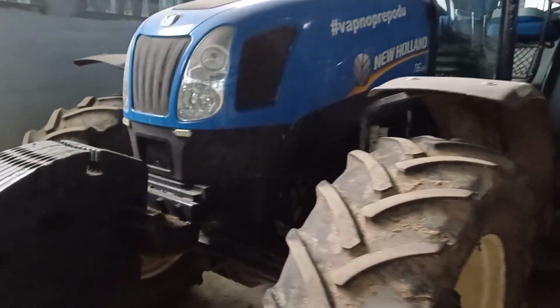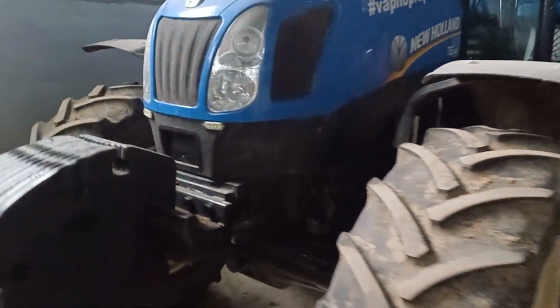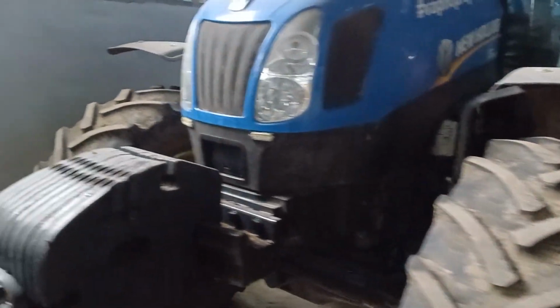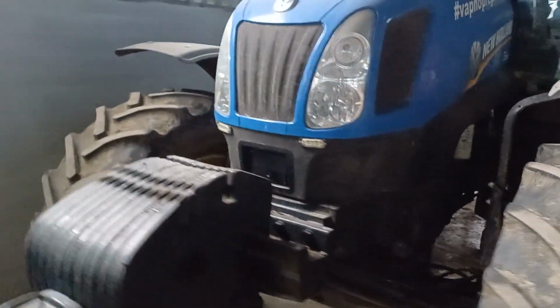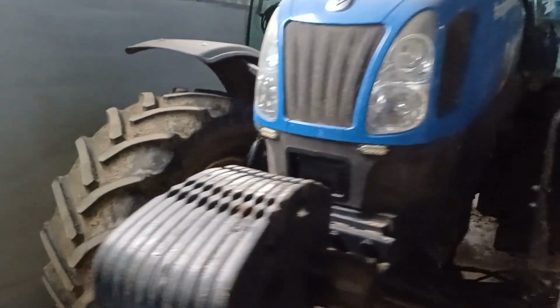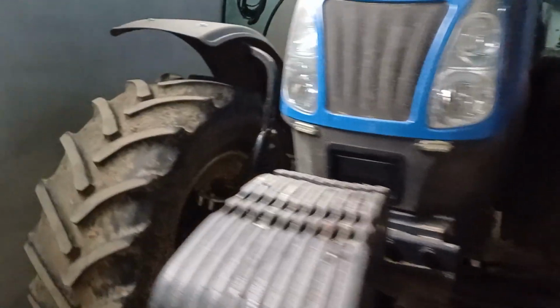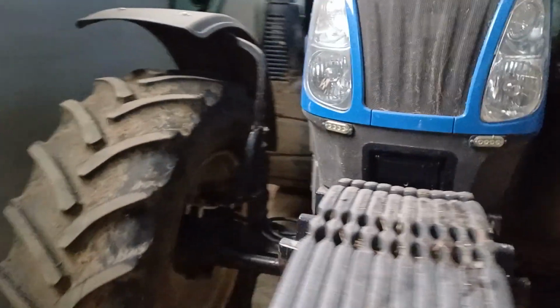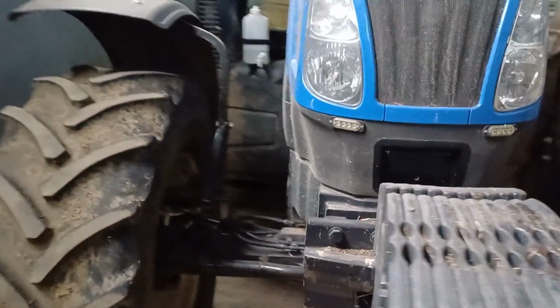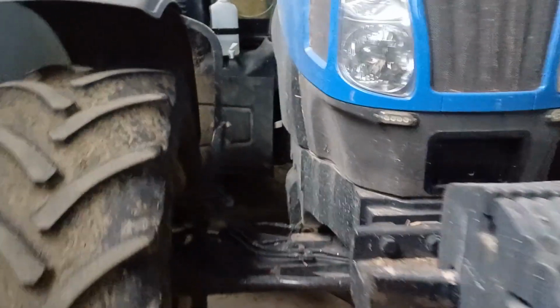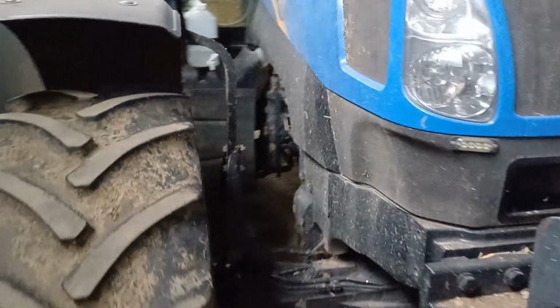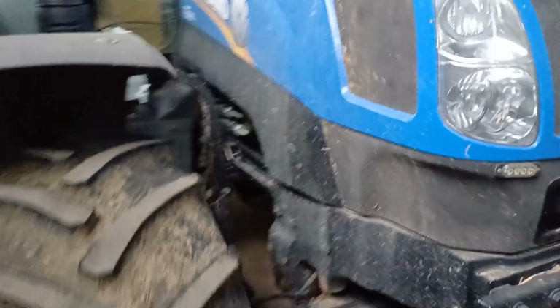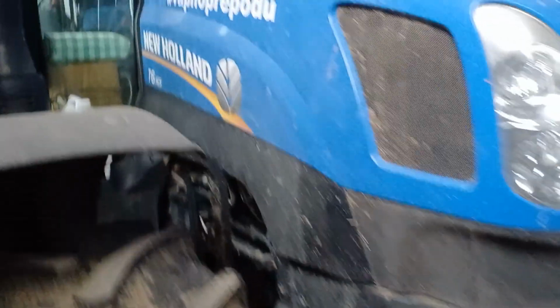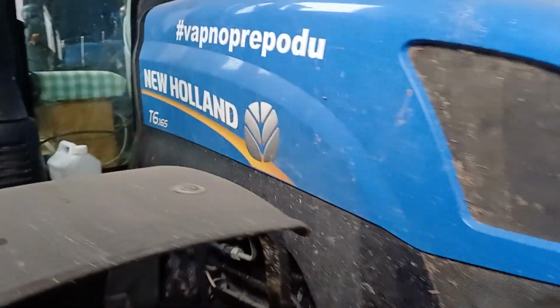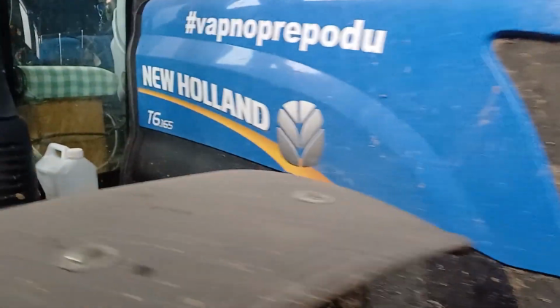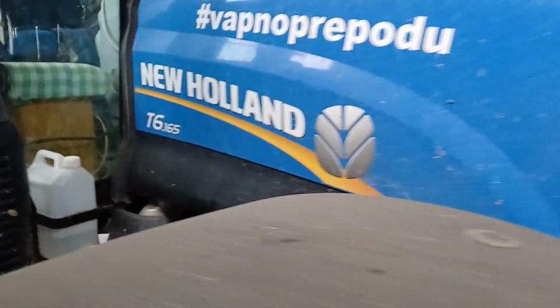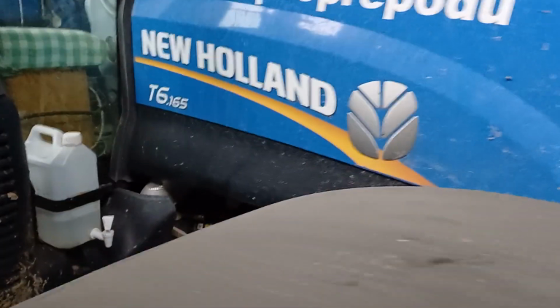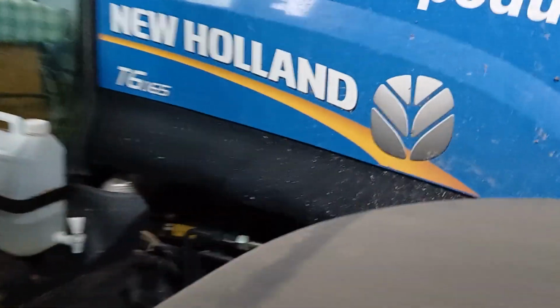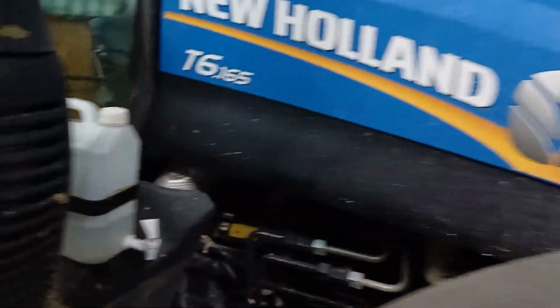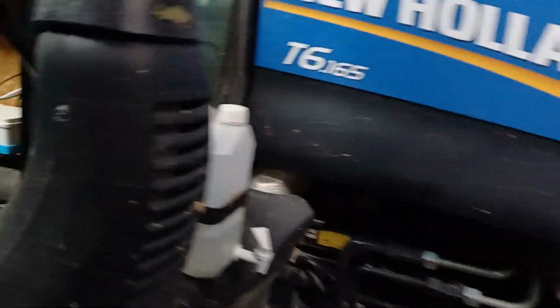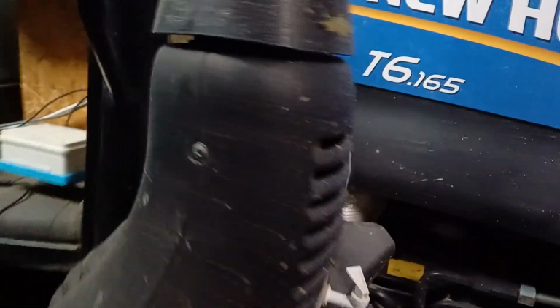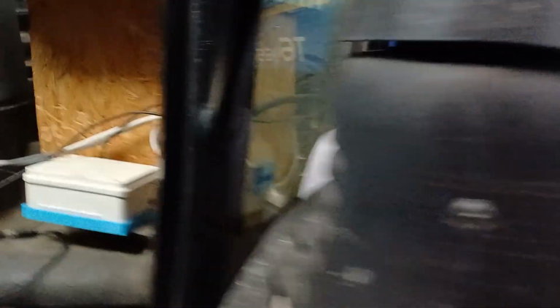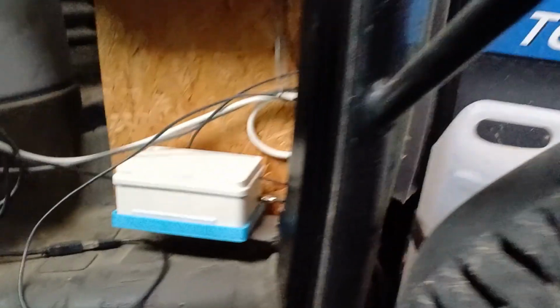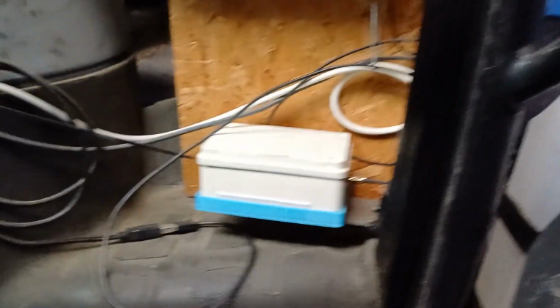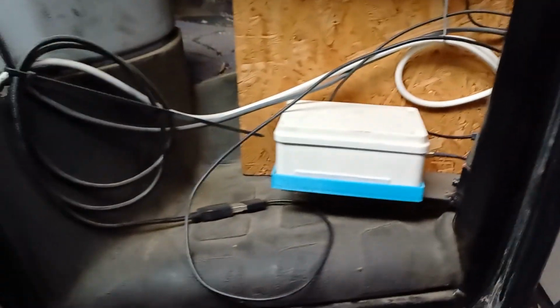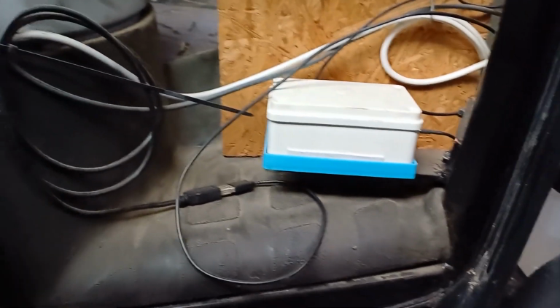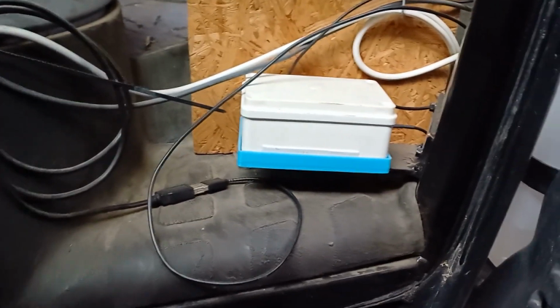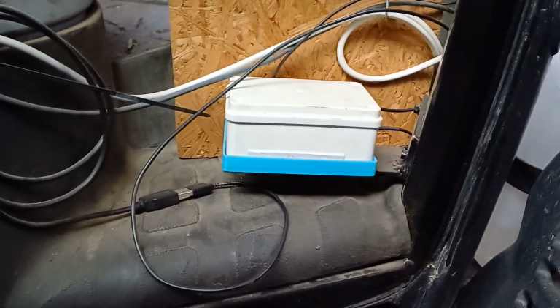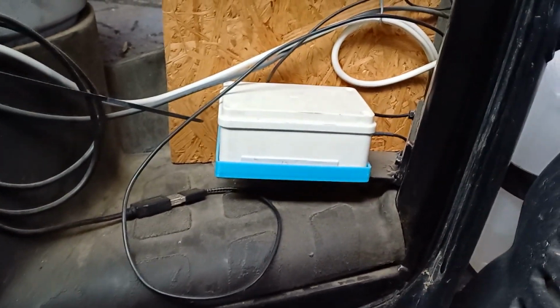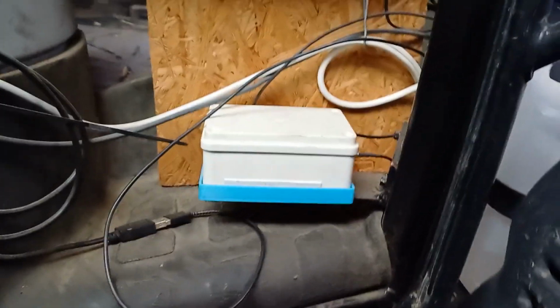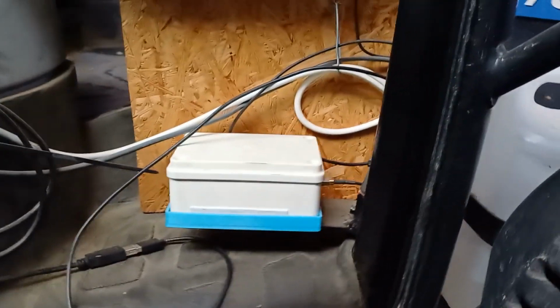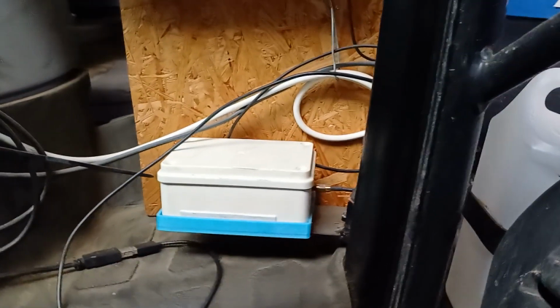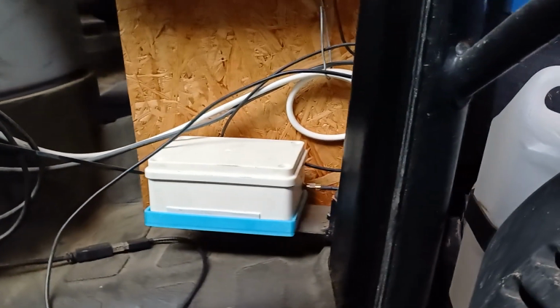Let's start with the hardware, which I divided into two plastic boxes. This smaller box contains the Teensy microcontroller, orientation IMU BNO 055 and Ublox GPS module.